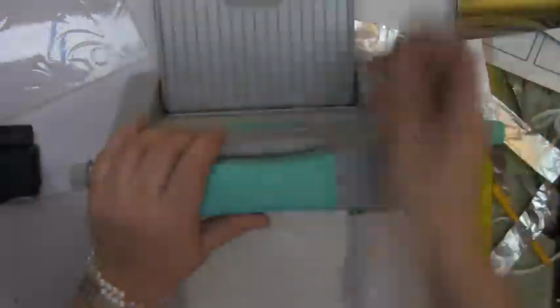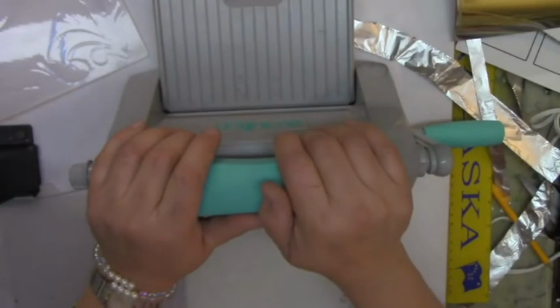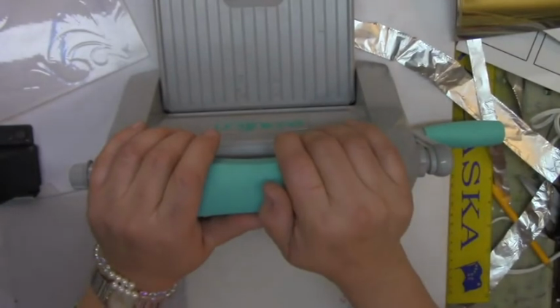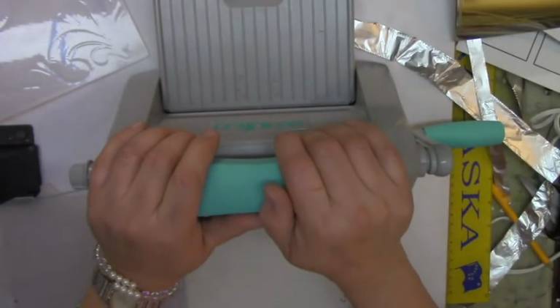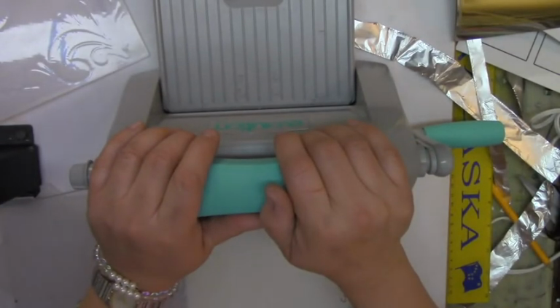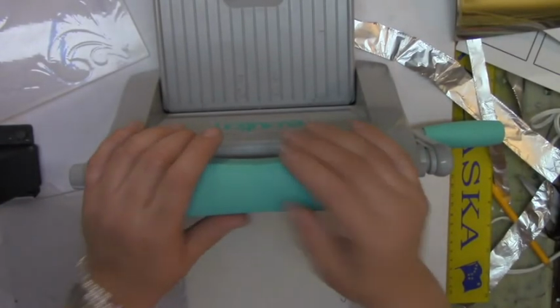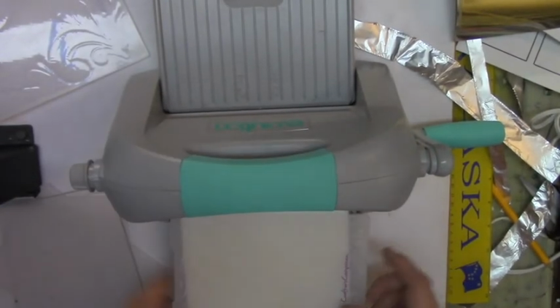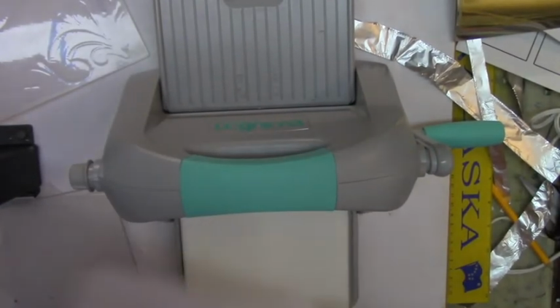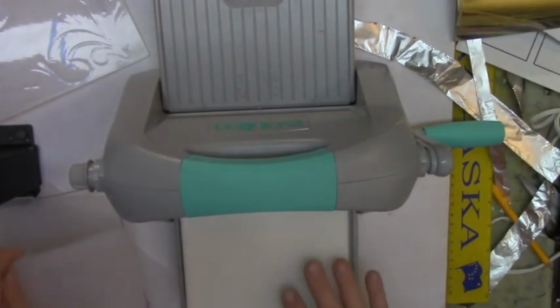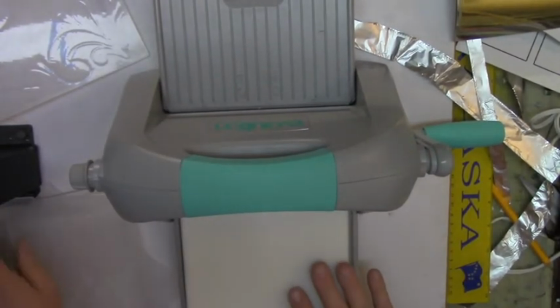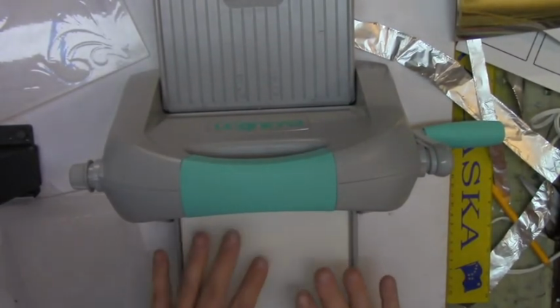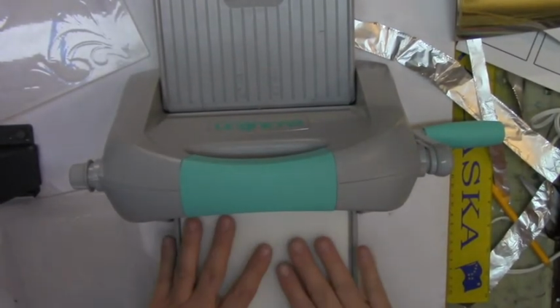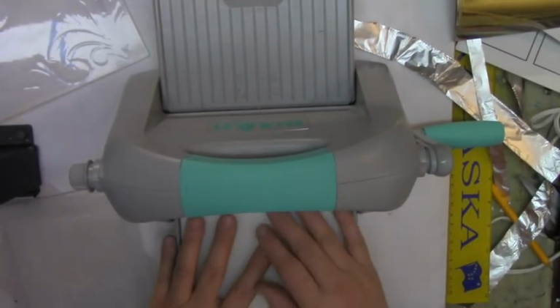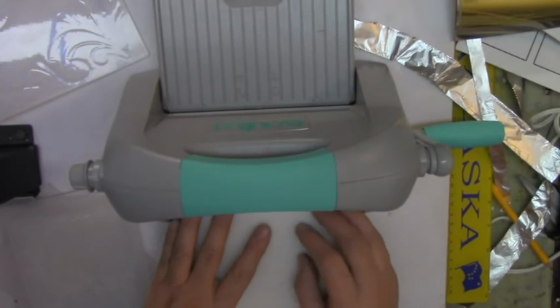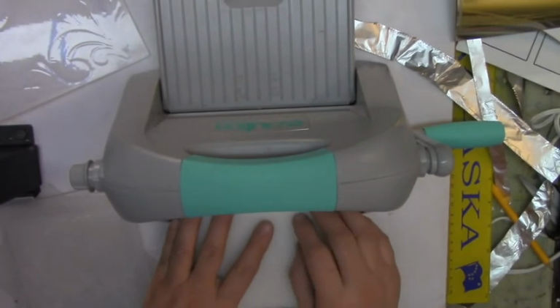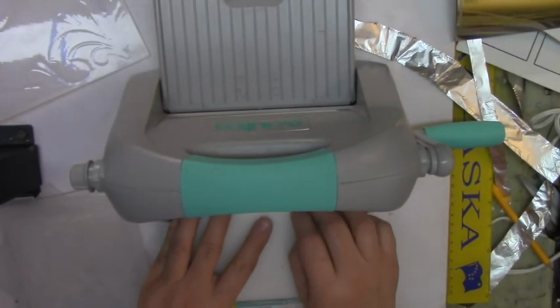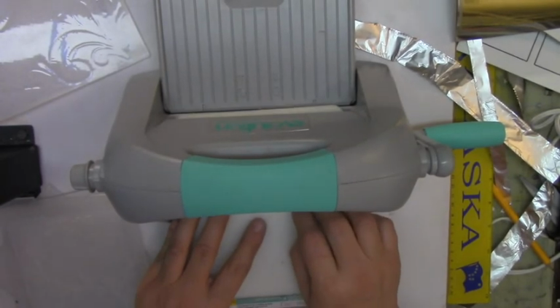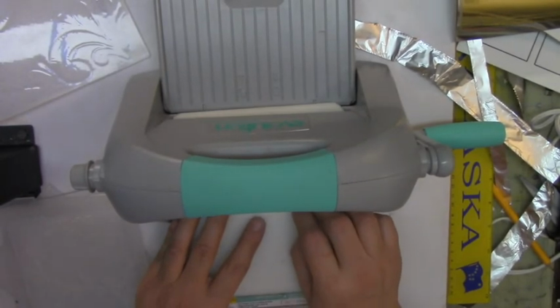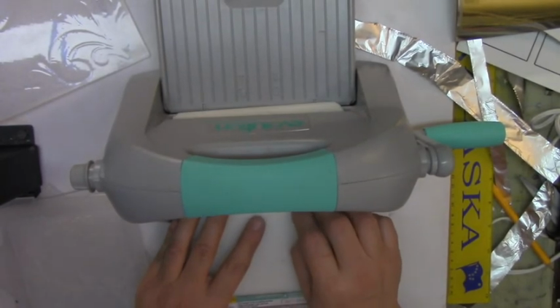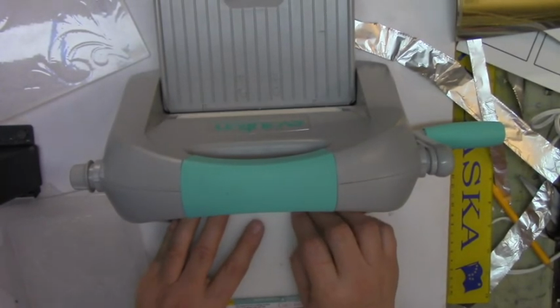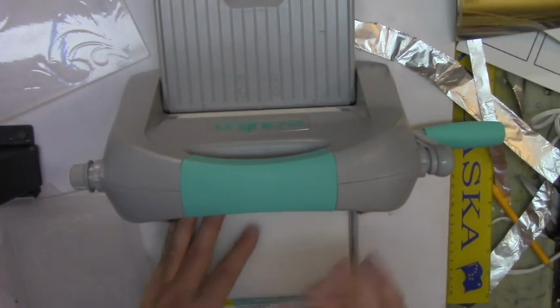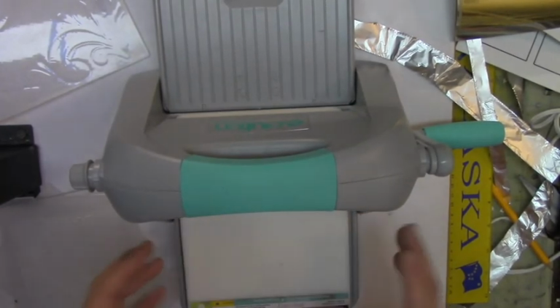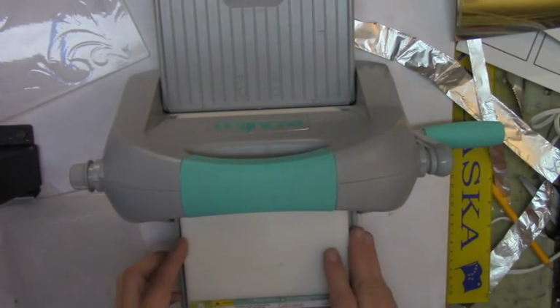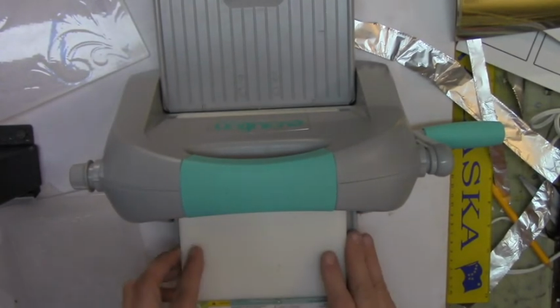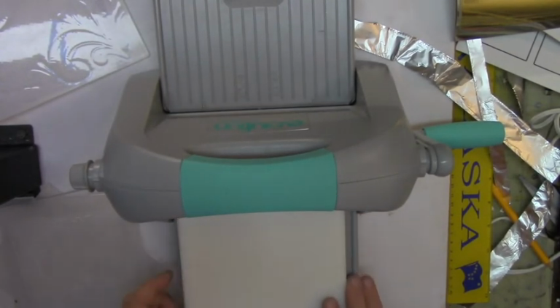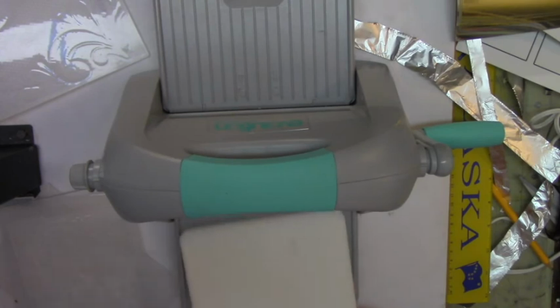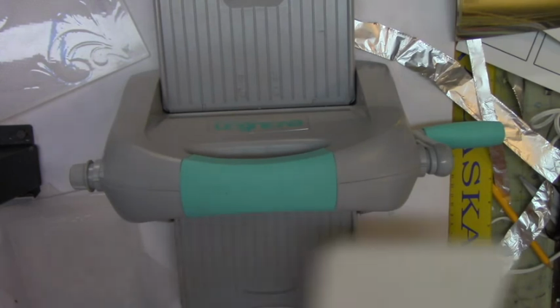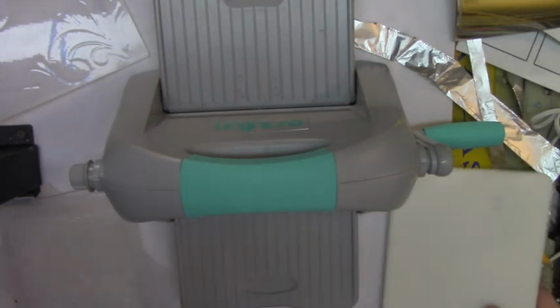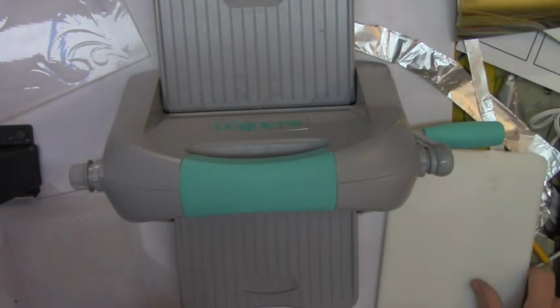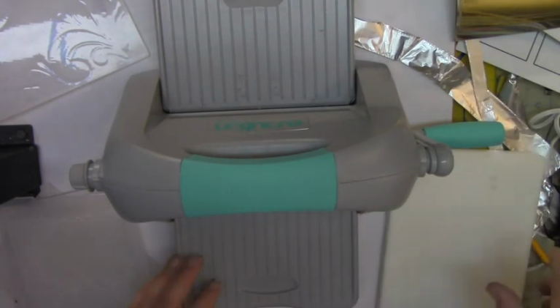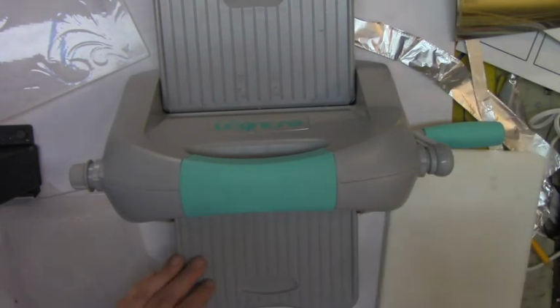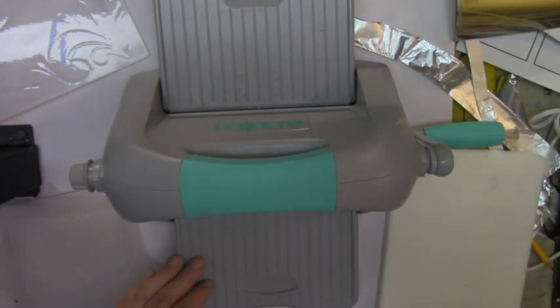I hope you liked this video and I gave you some ideas and tricks for using these new embossing folders, because the sandwich is going to be a little different depending on your machine. Thanks for watching — bye!